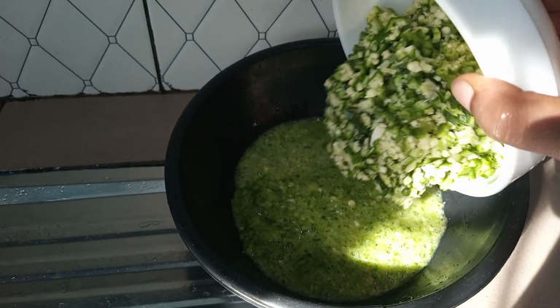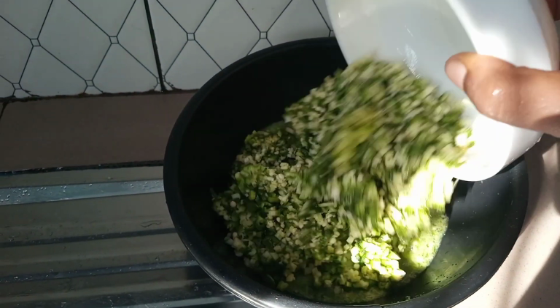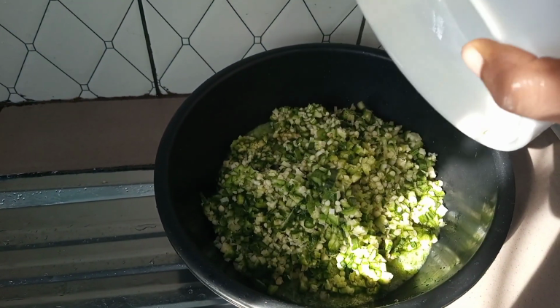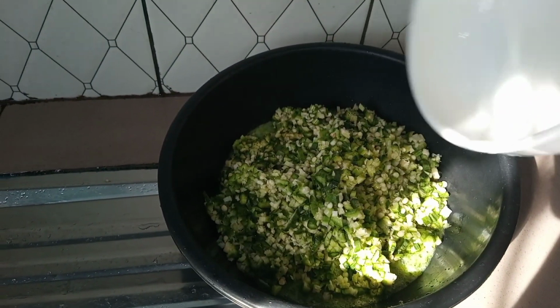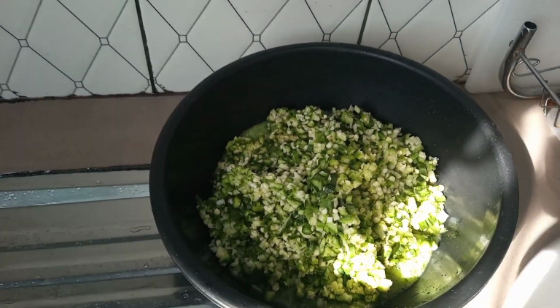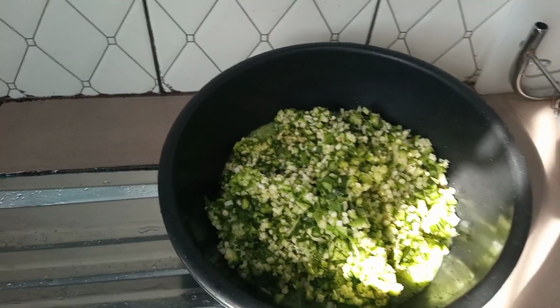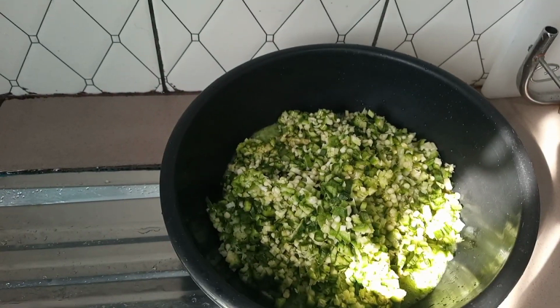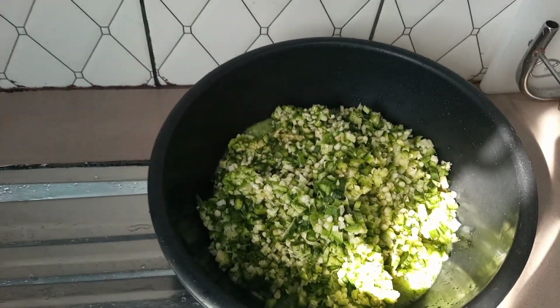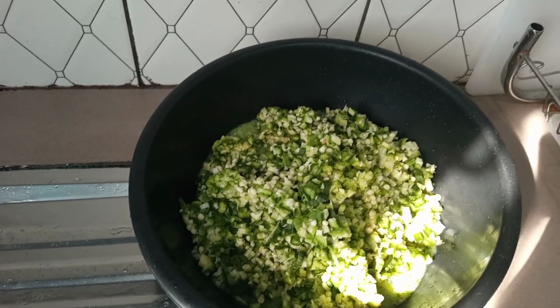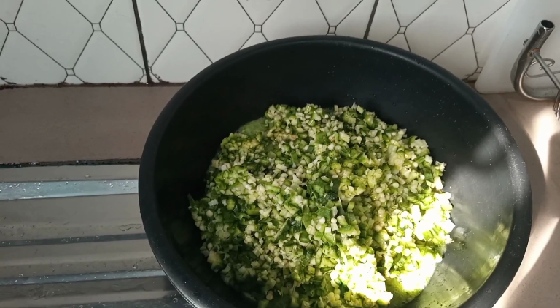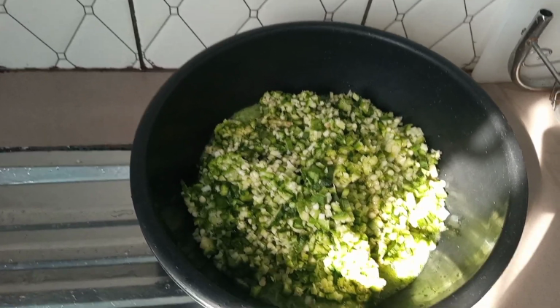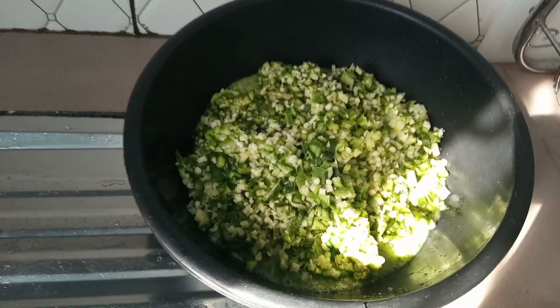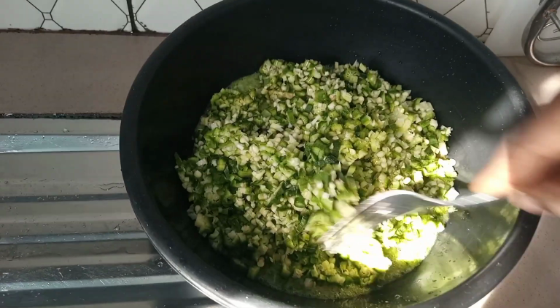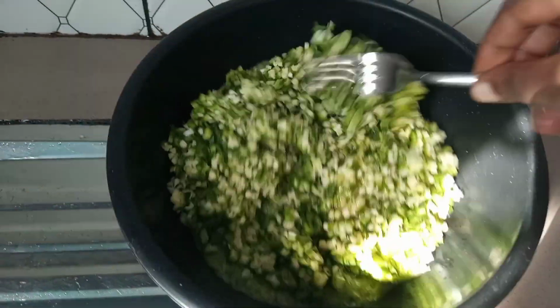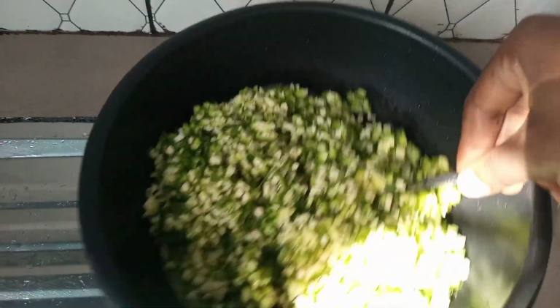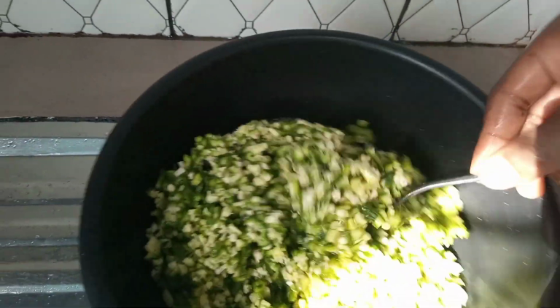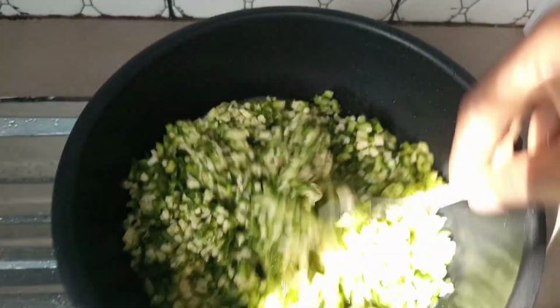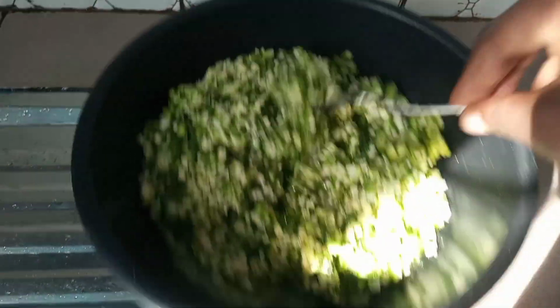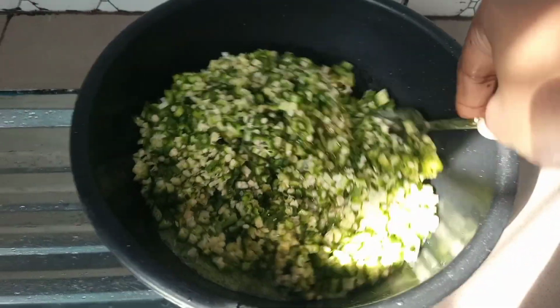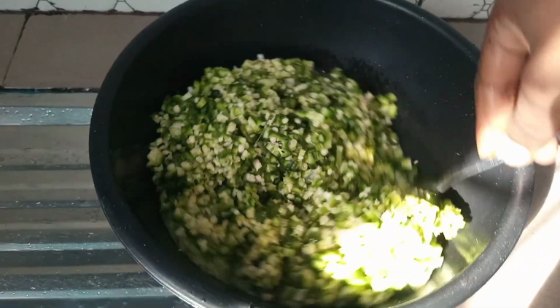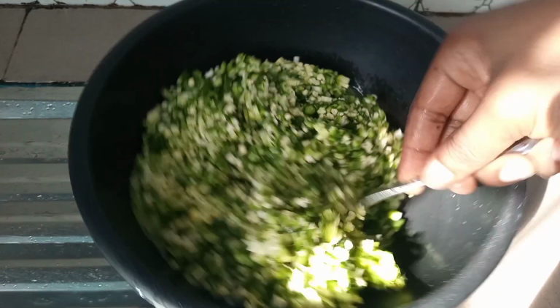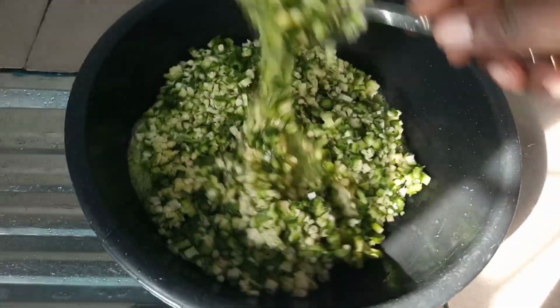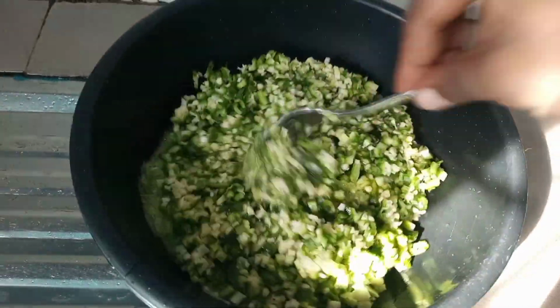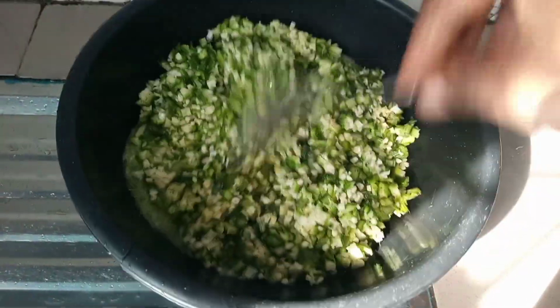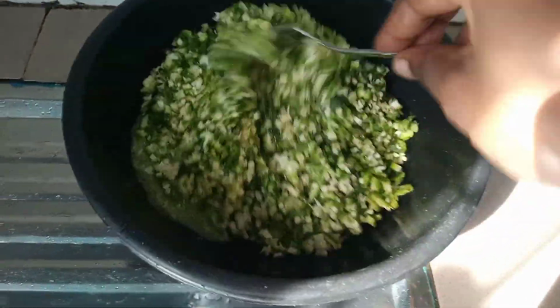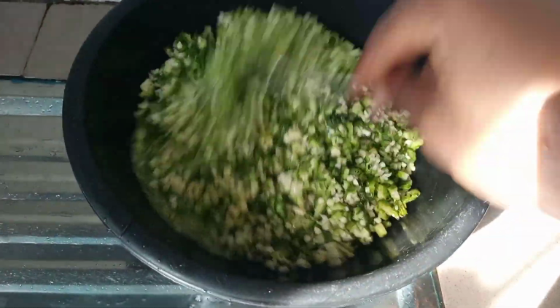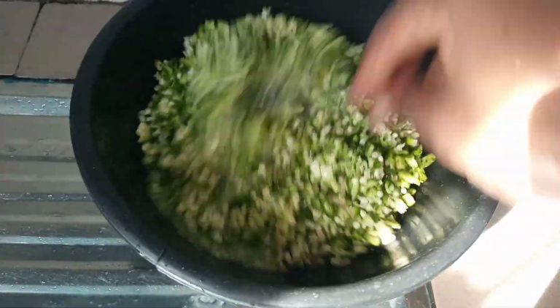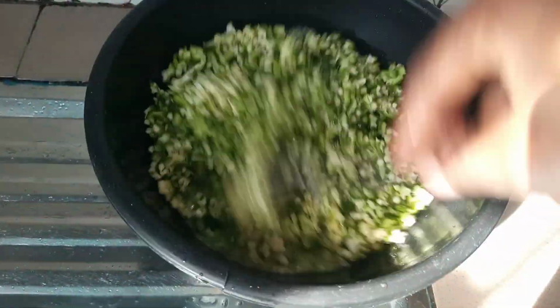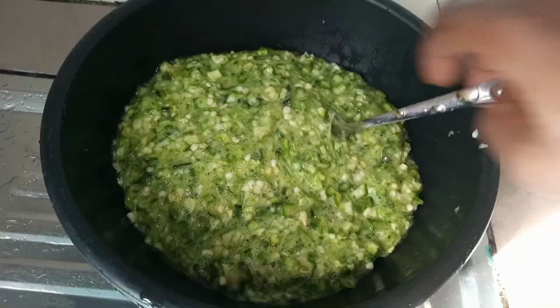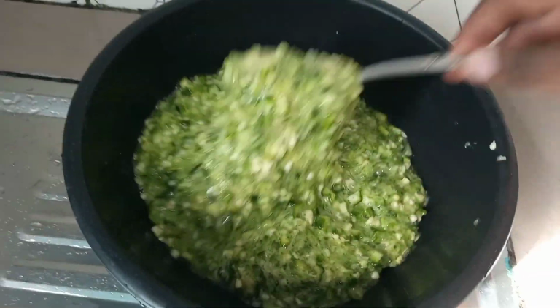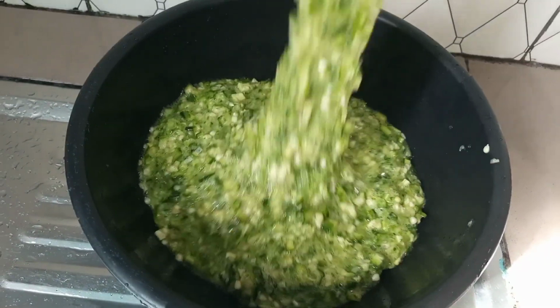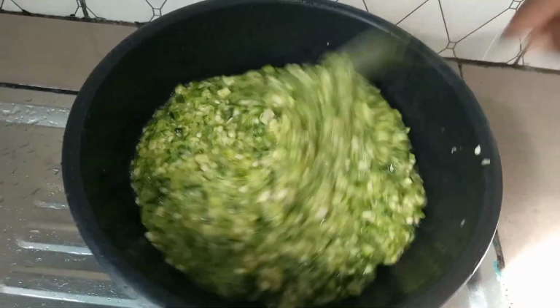We are going to mix both of these thoroughly until they combine well, then add in a little bit of water and make sure everything blends smoothly. Then we are going to set this aside and proceed to making our soup.